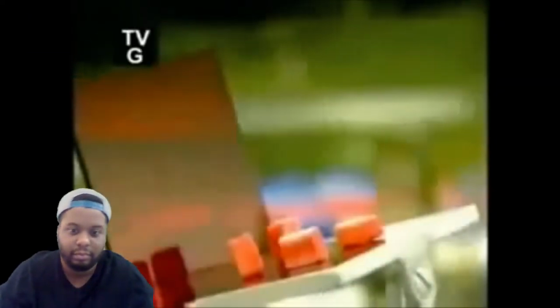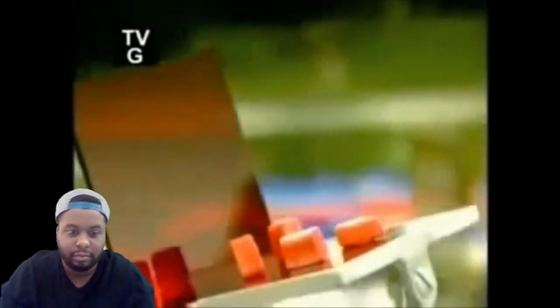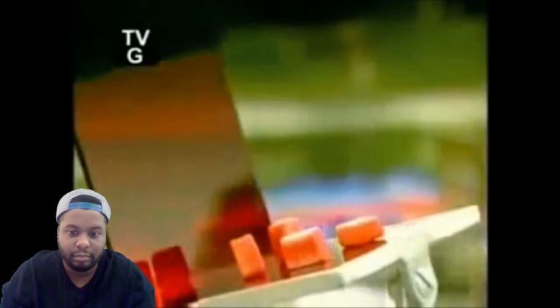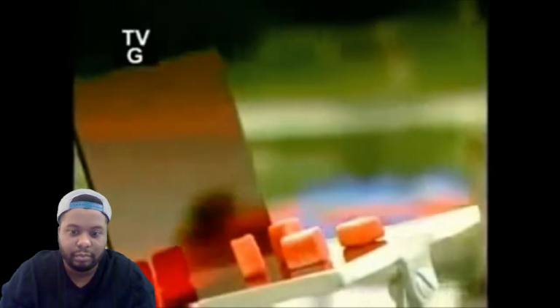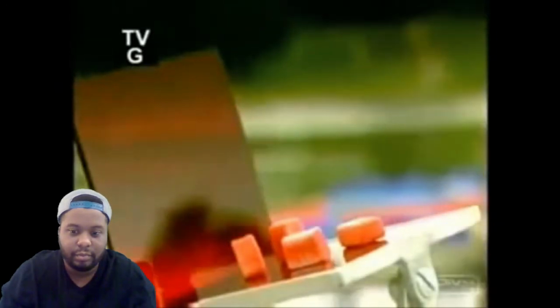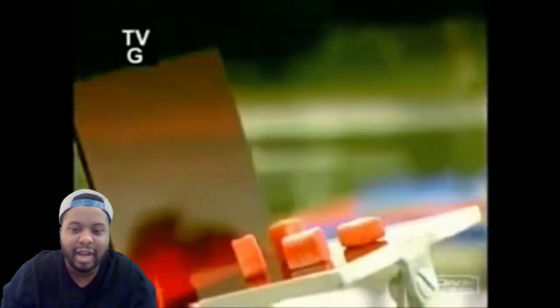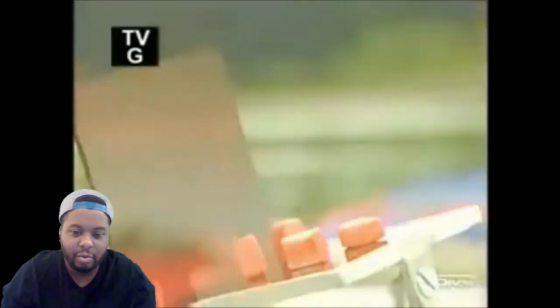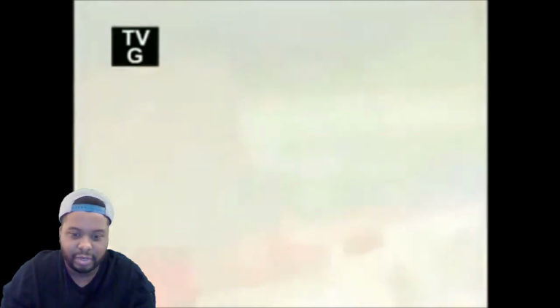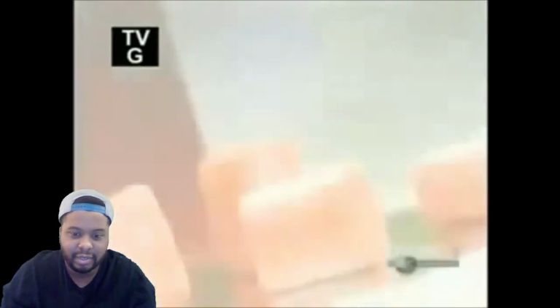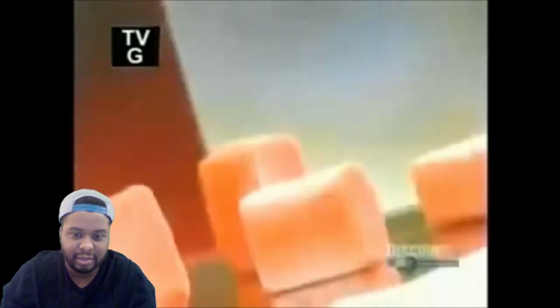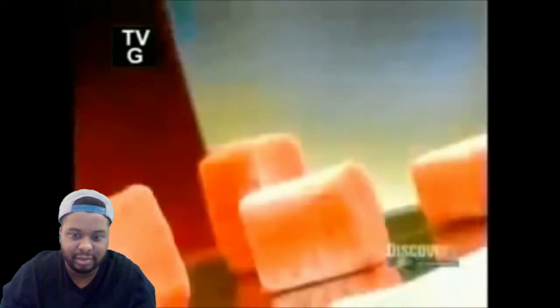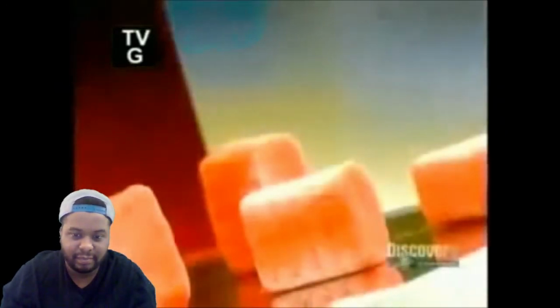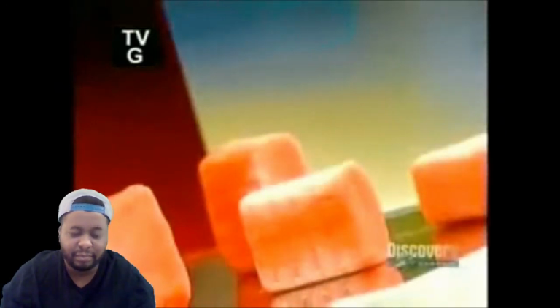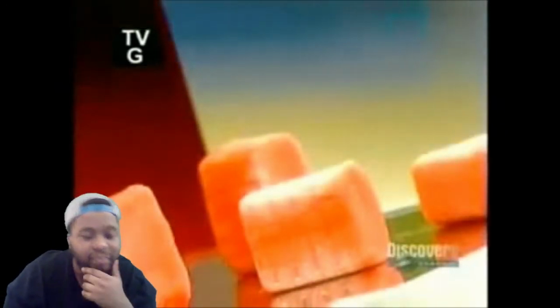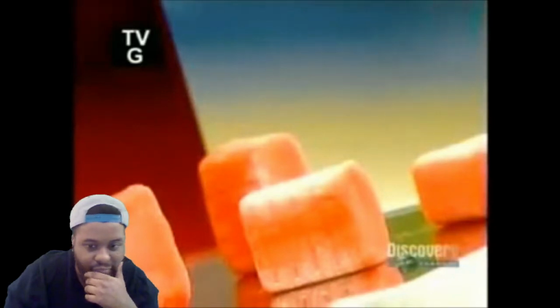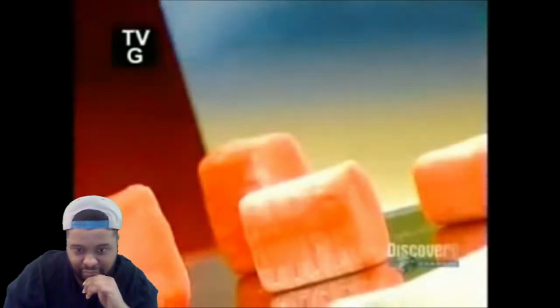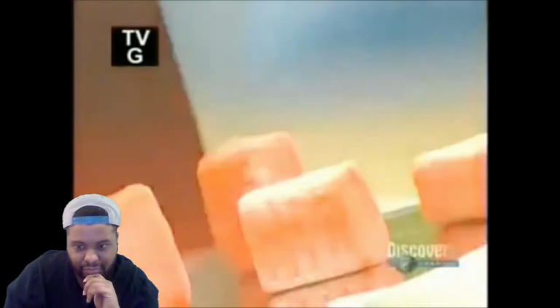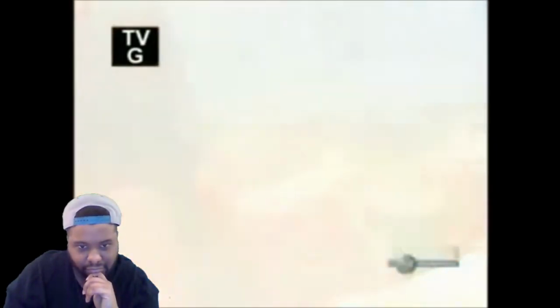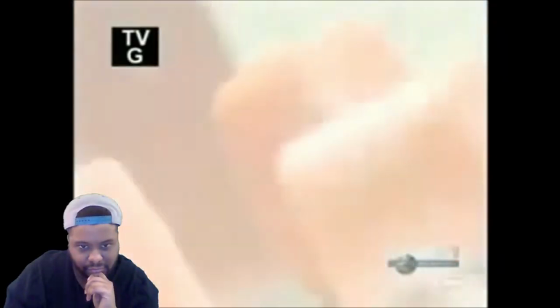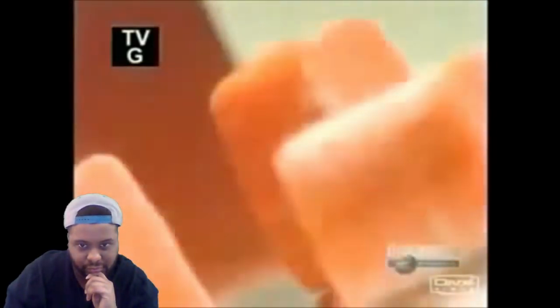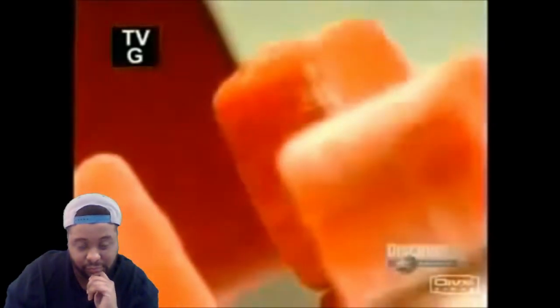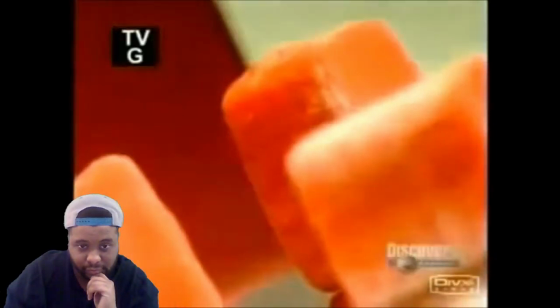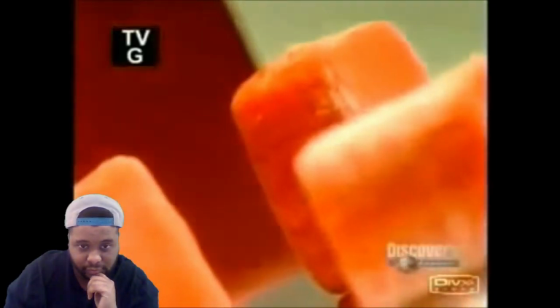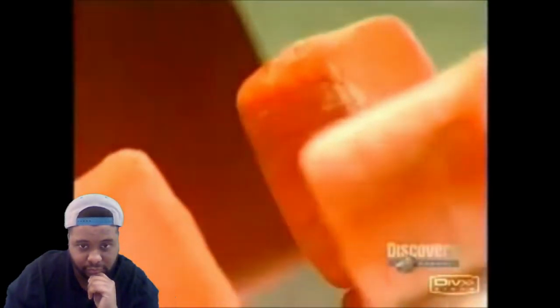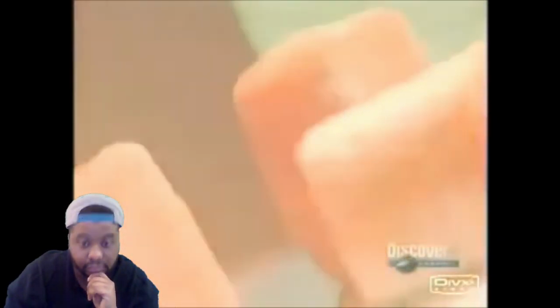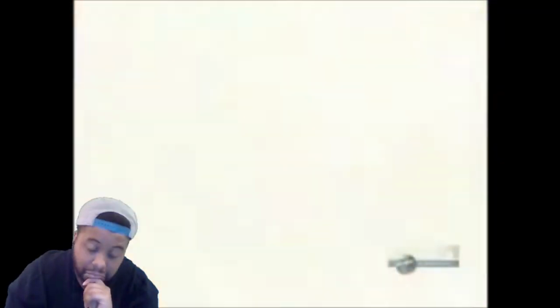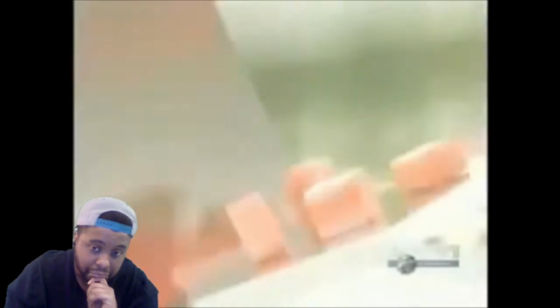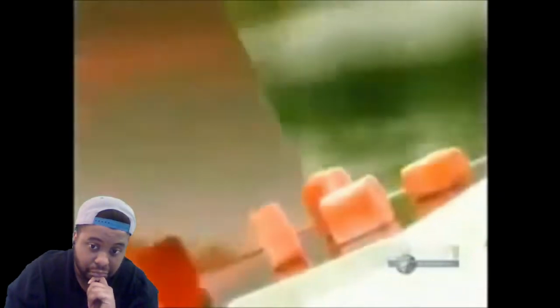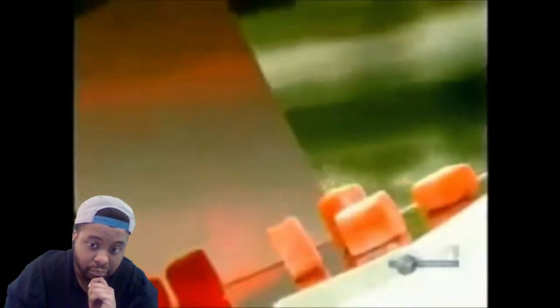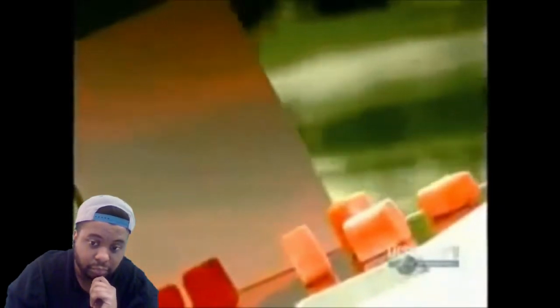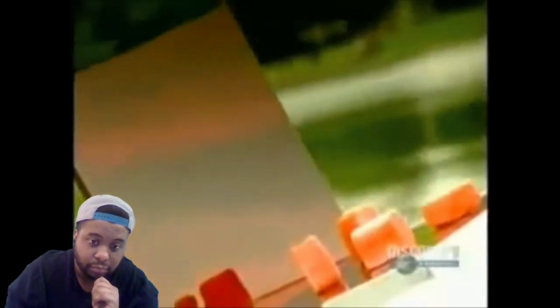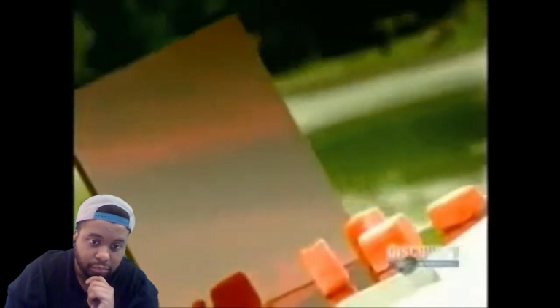Chewing gum dates back to the age when people chewed resin from trees. Modern chewing gum was patented in the U.S. in 1869 by, believe it or not, a dentist. In 1928, another American invented bubblegum.